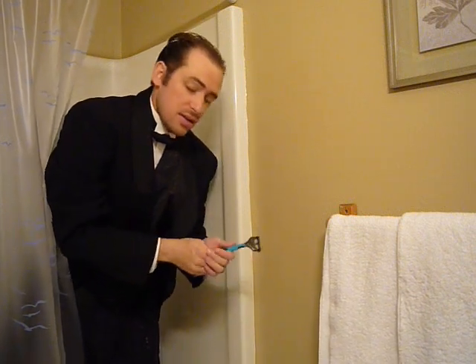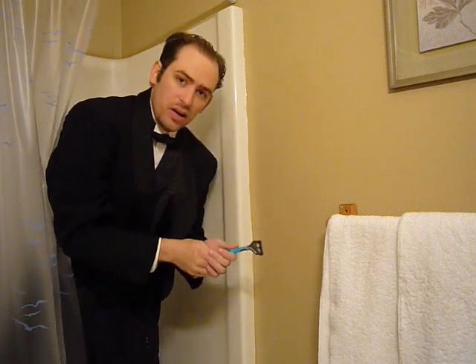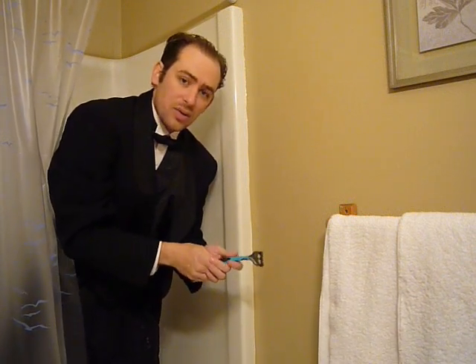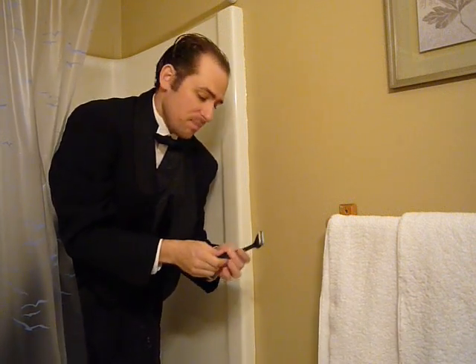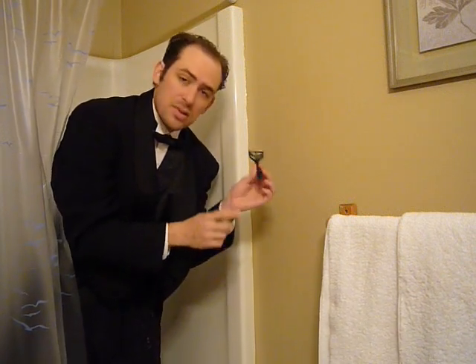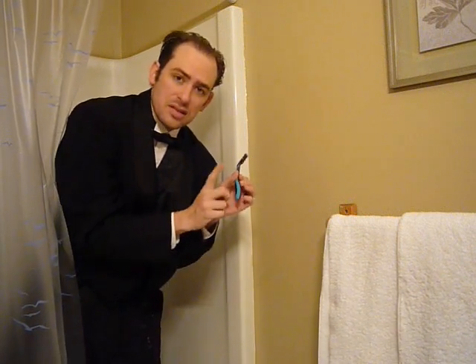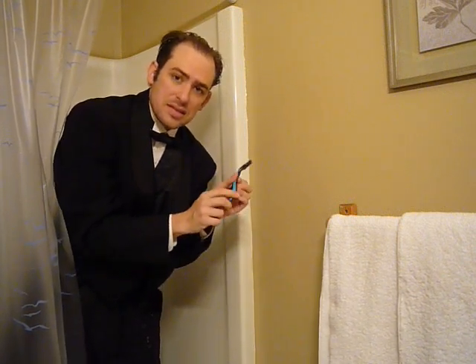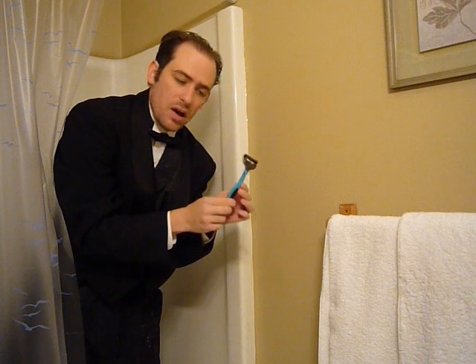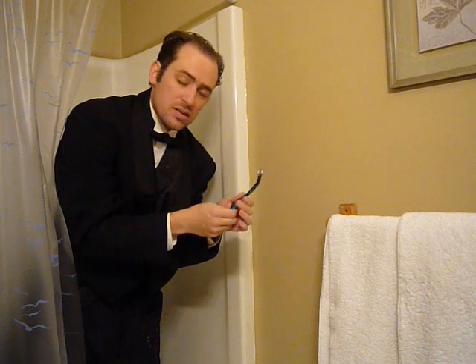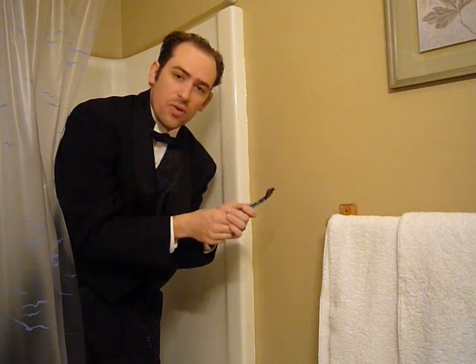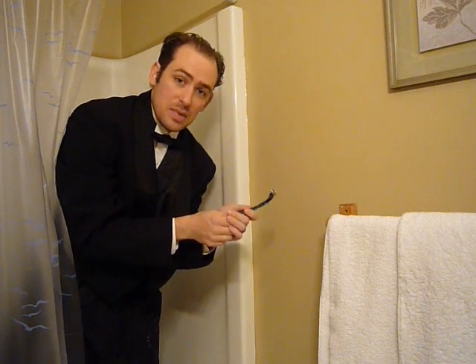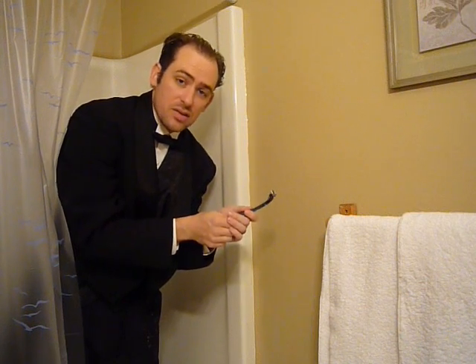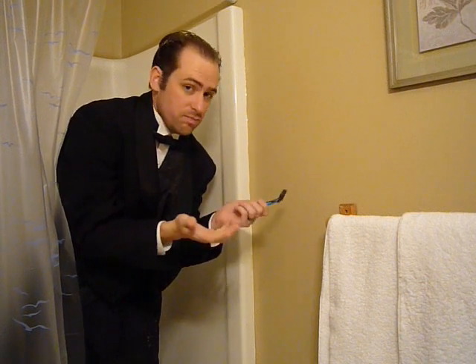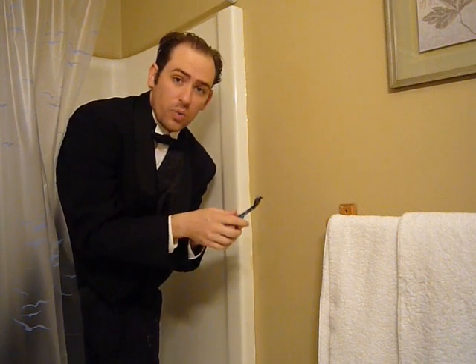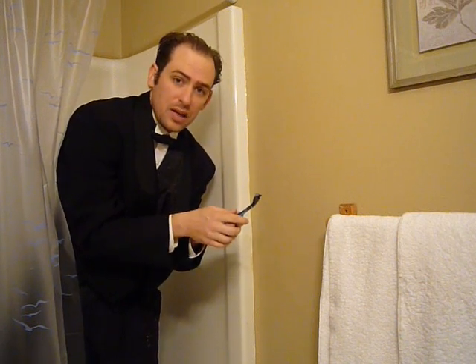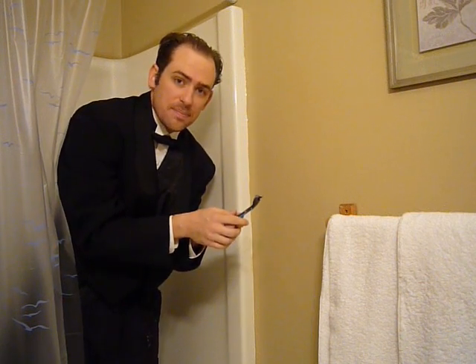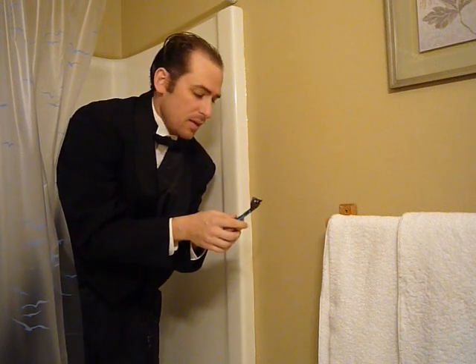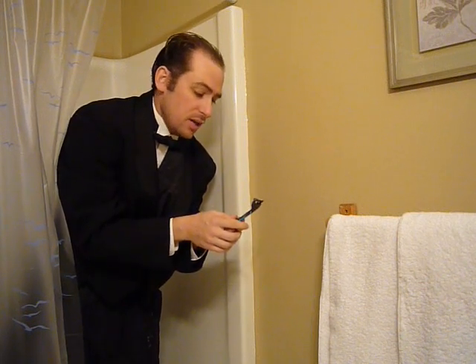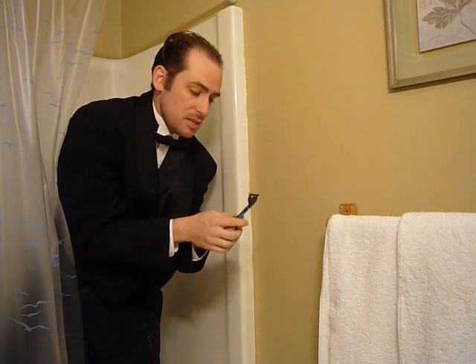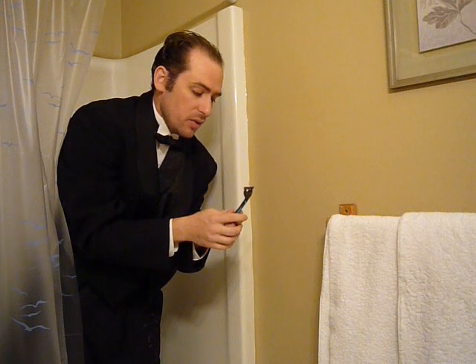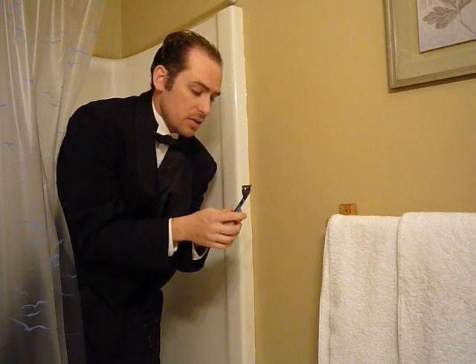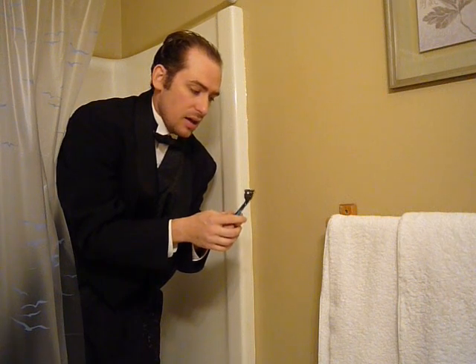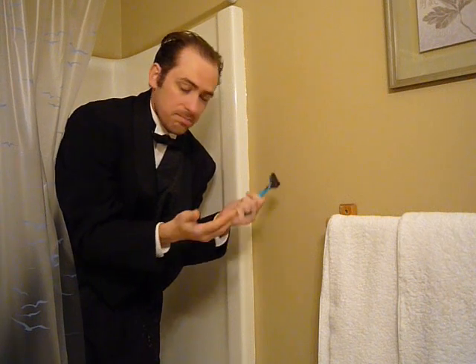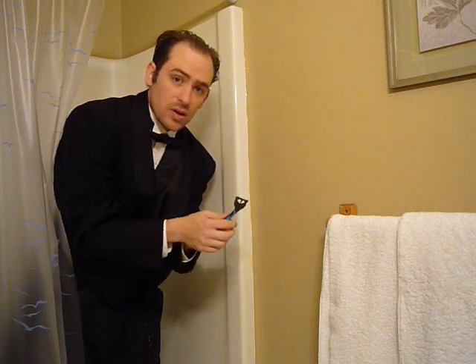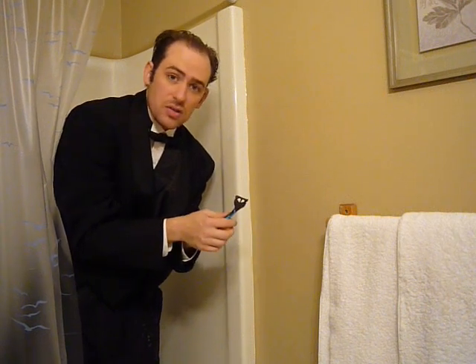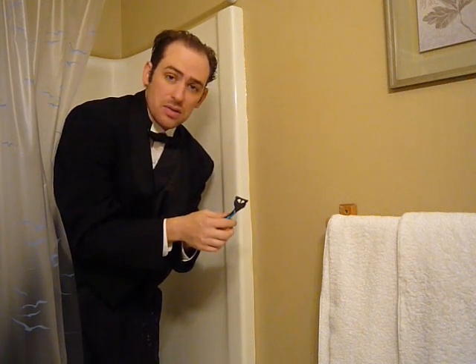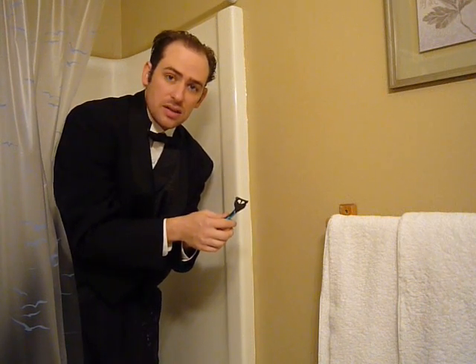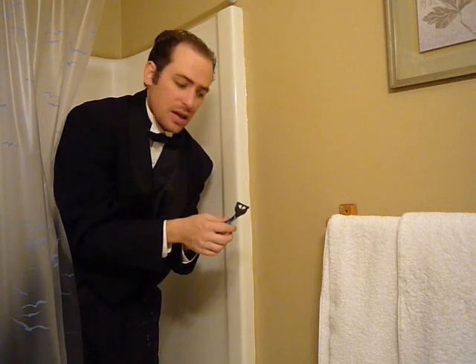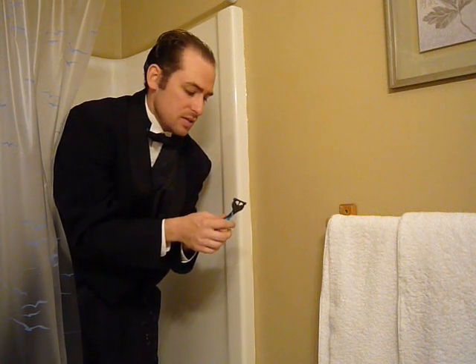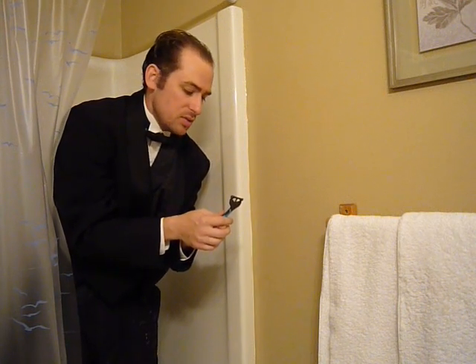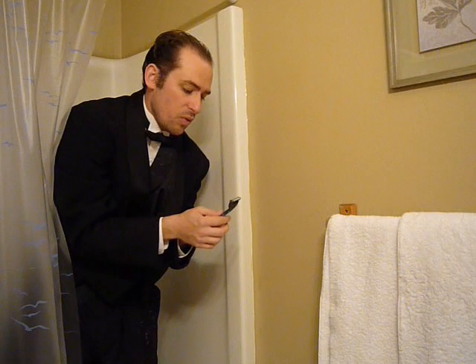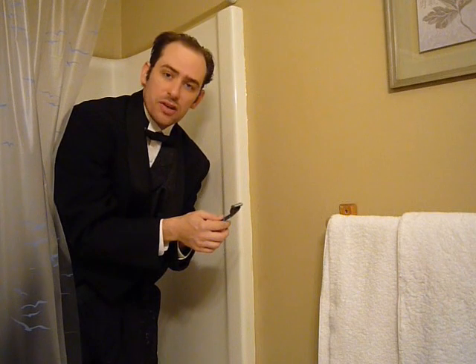Does this work? Well, I've been using this exact same razor for six months now, so it works for me. Anyways, that's about all there is to it. Go ahead and try it, see what you think, and tell me how it works out for you.